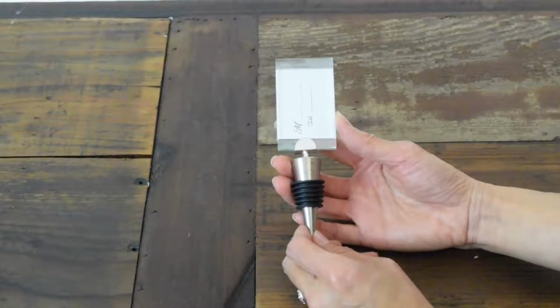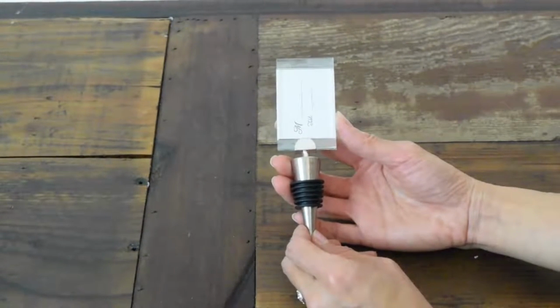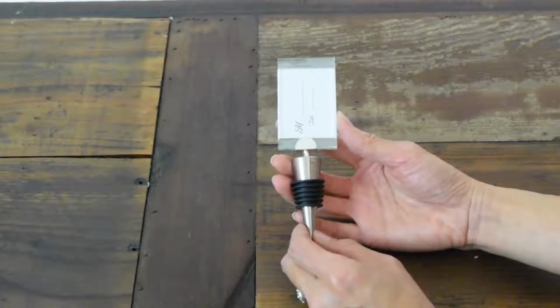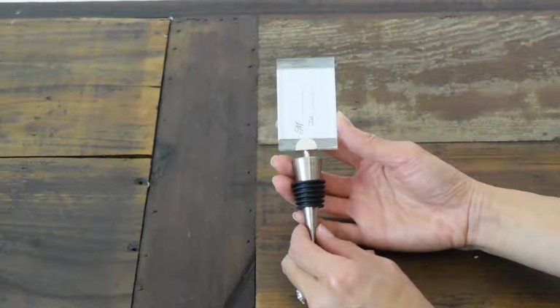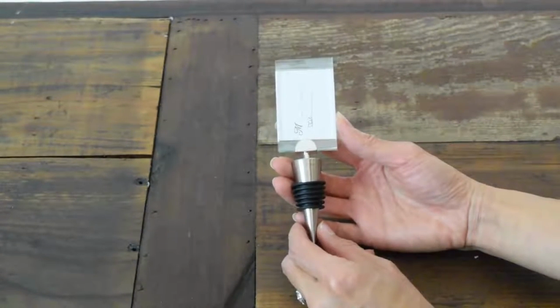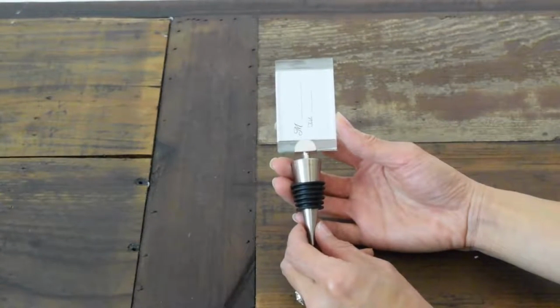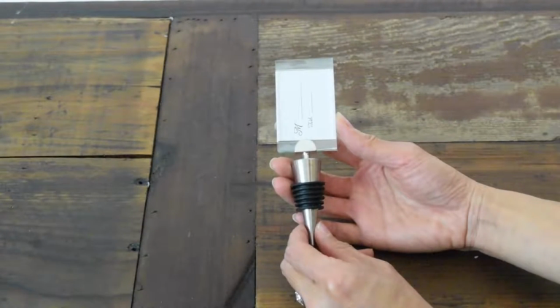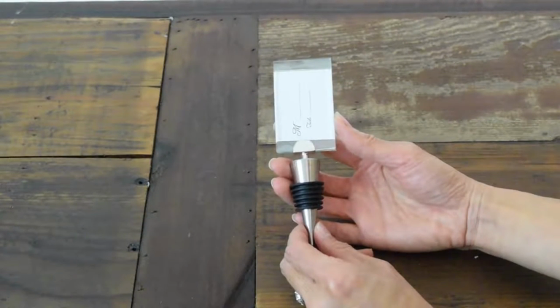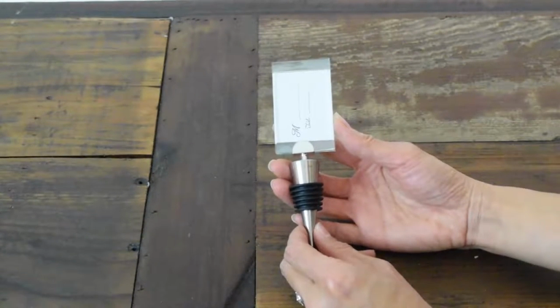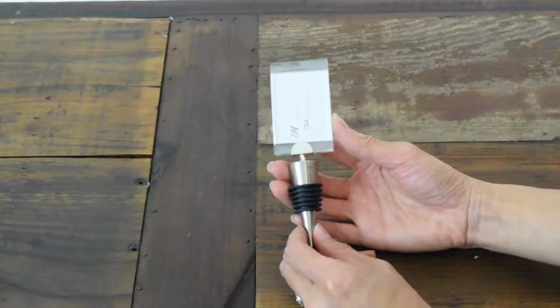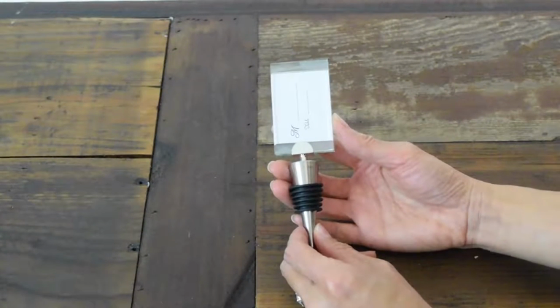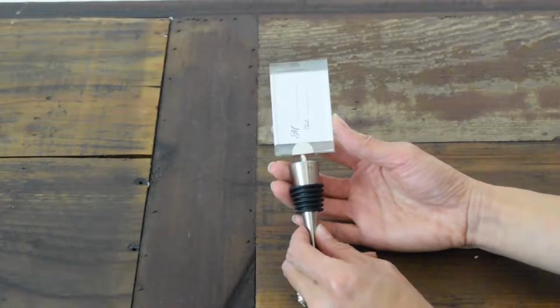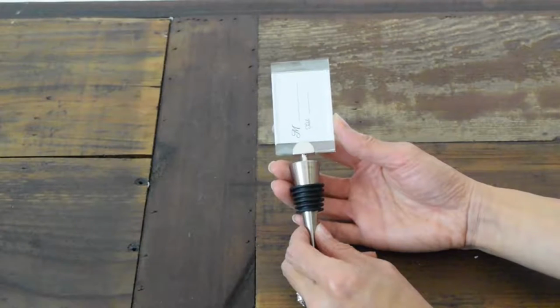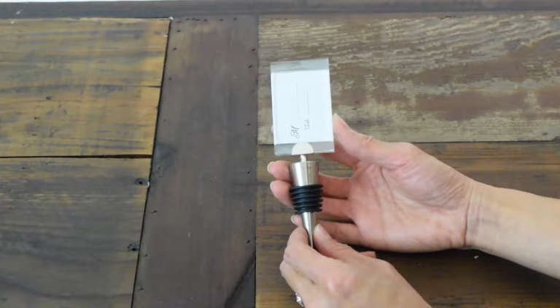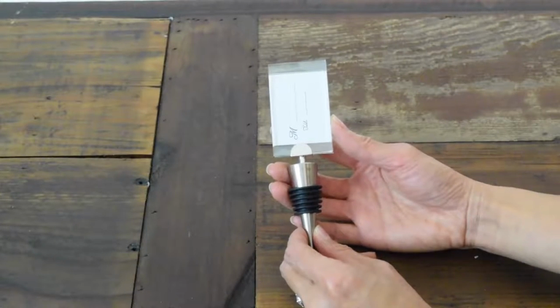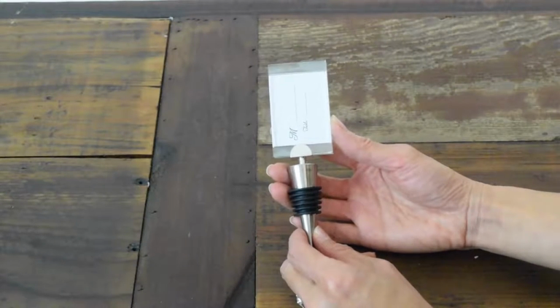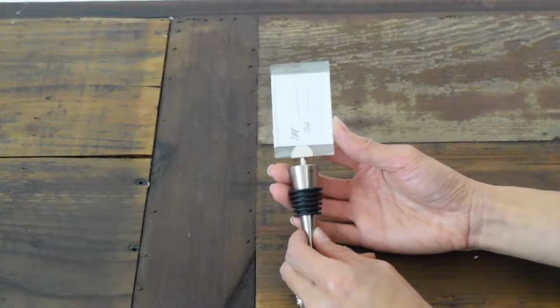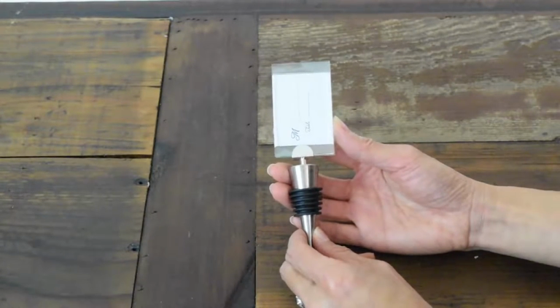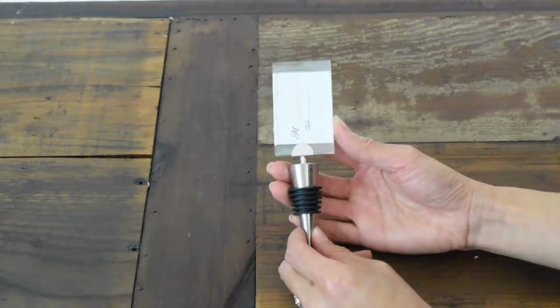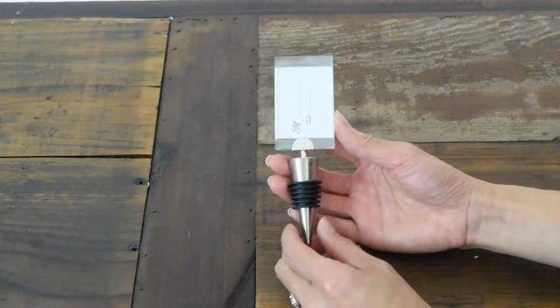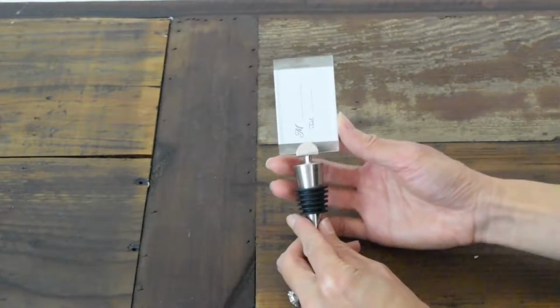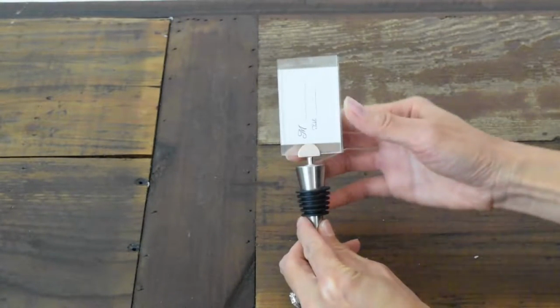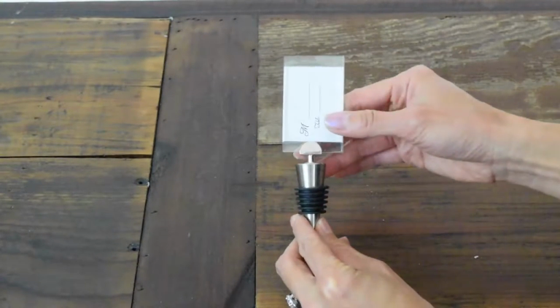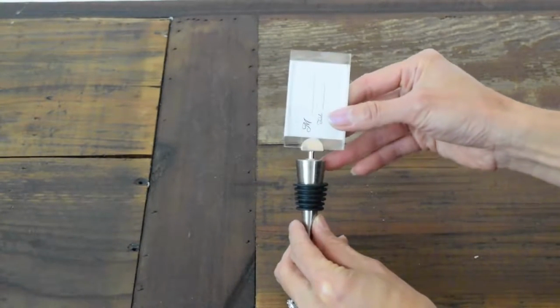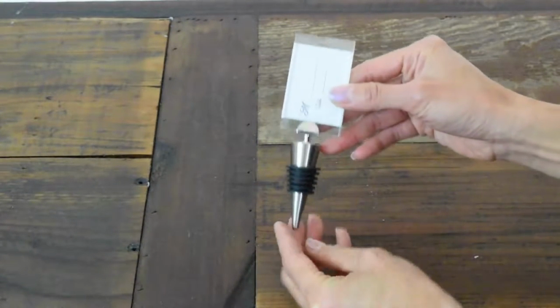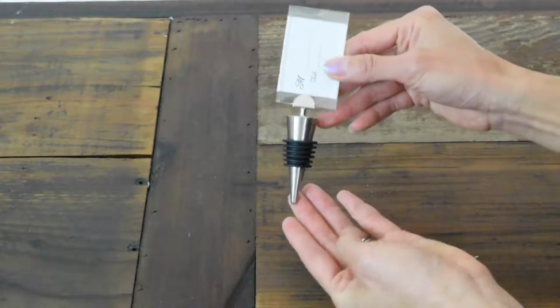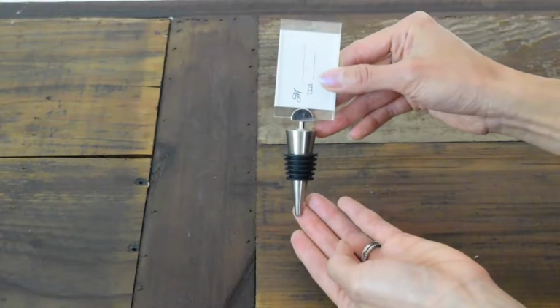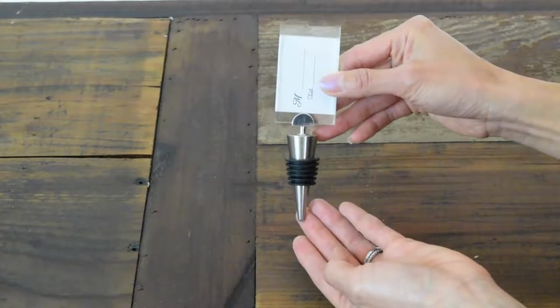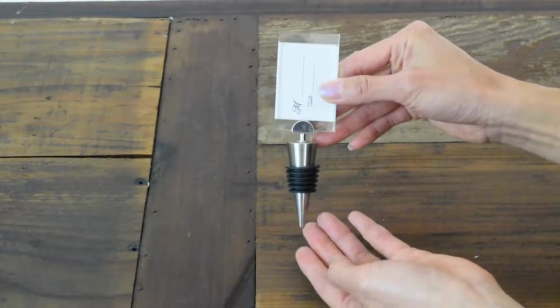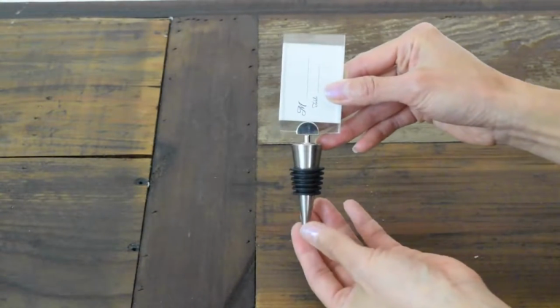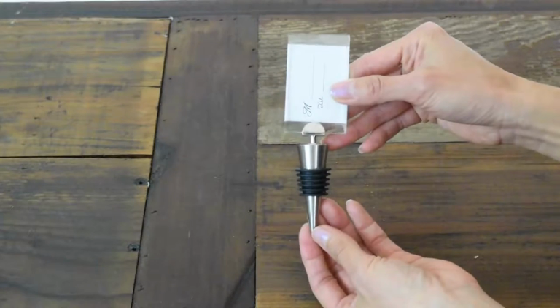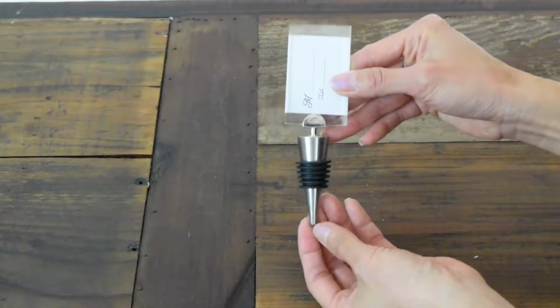Here we have the Photo Place Card Holder Wine Bottle Stopper by Fashioncraft. As you see when it comes out of the box,